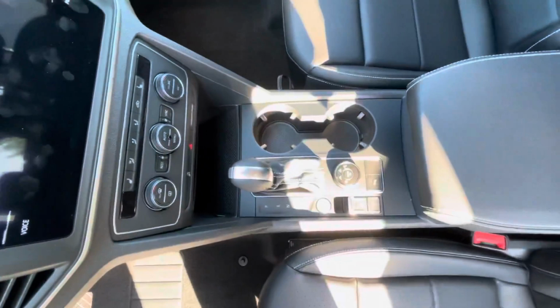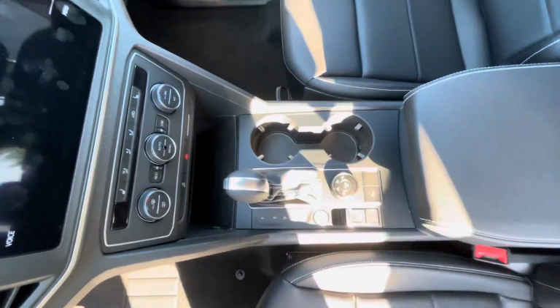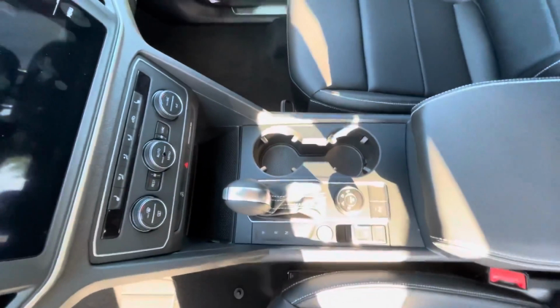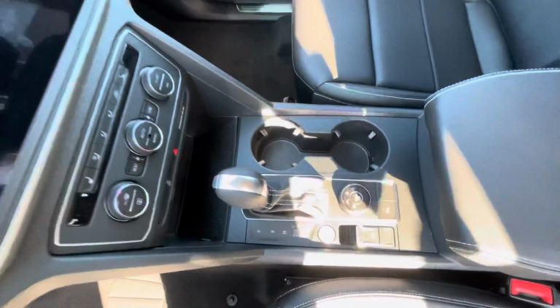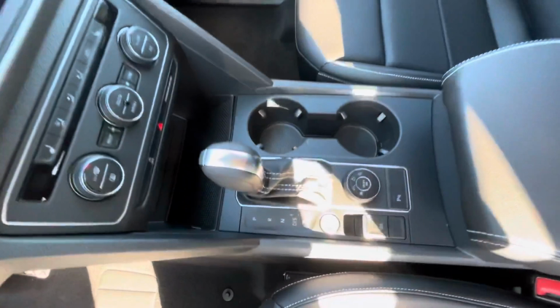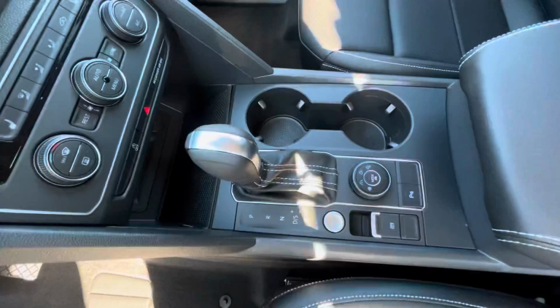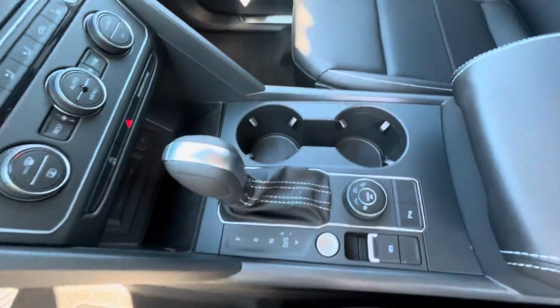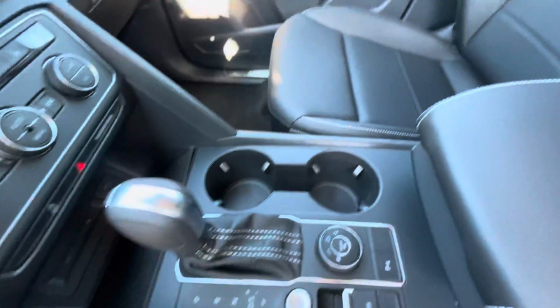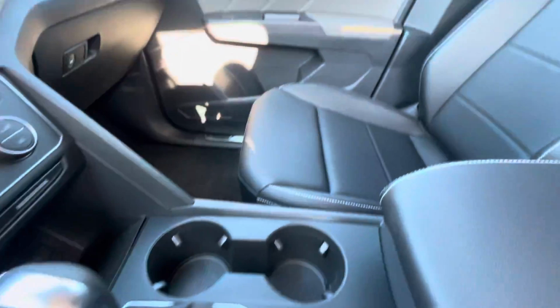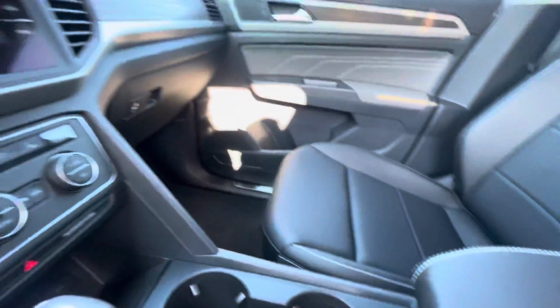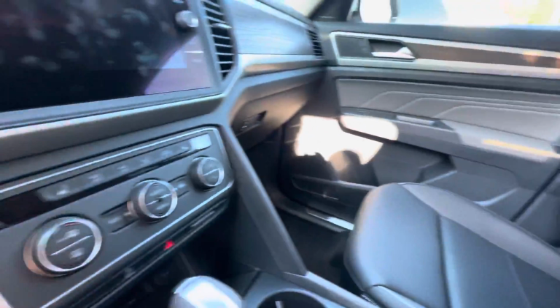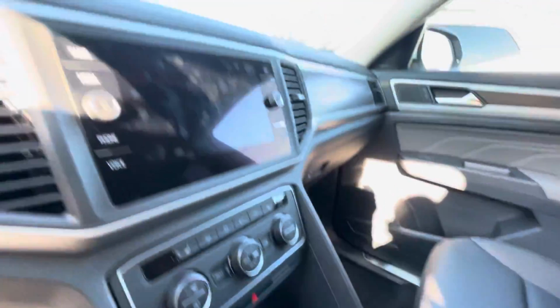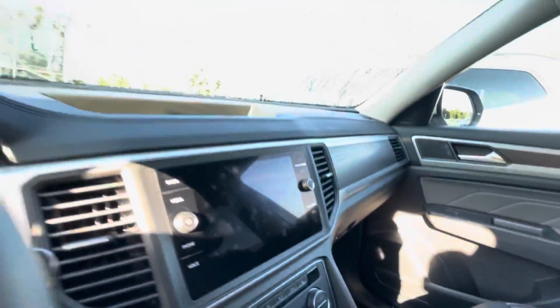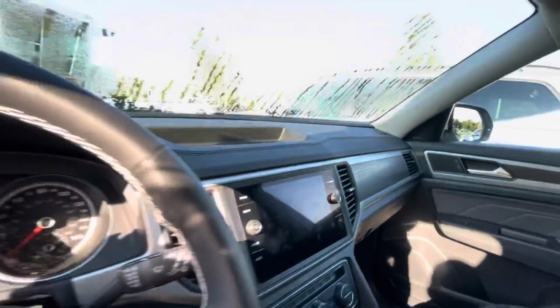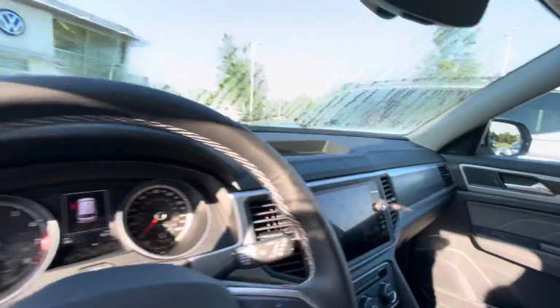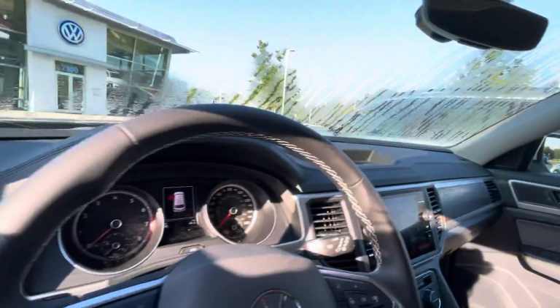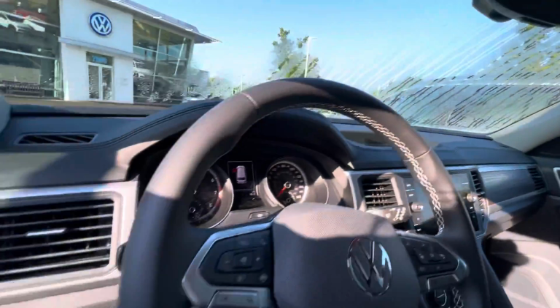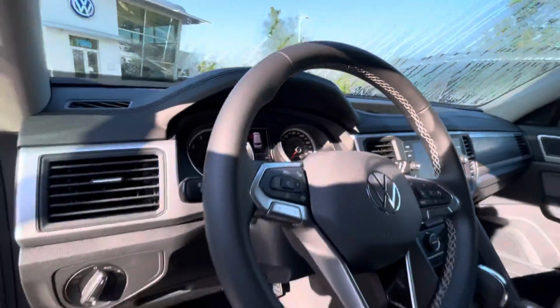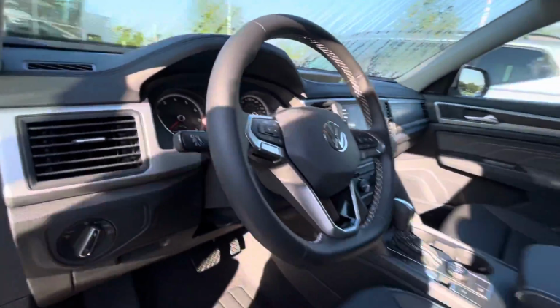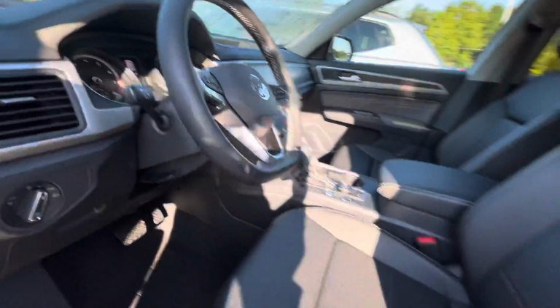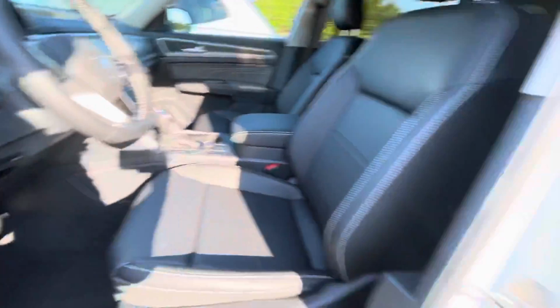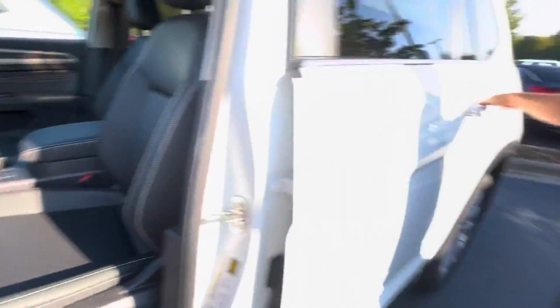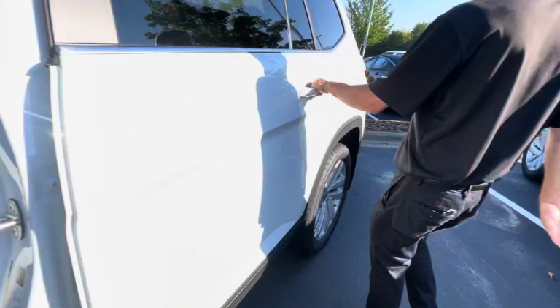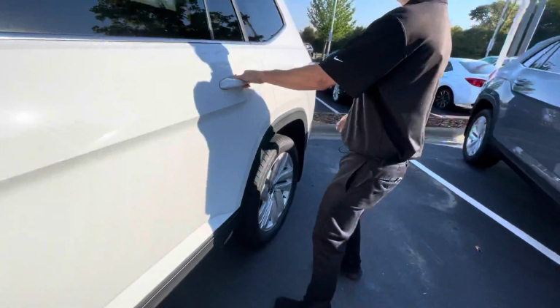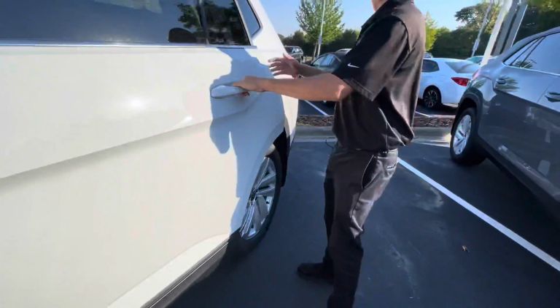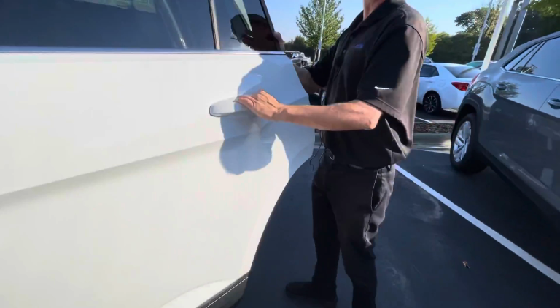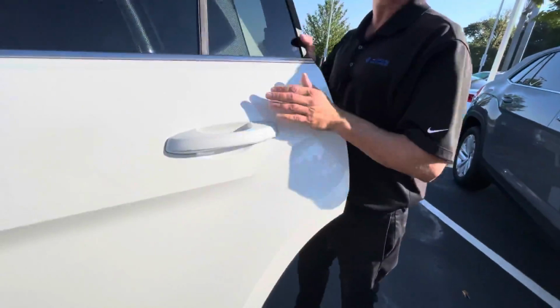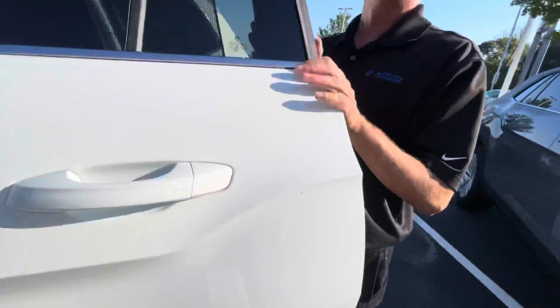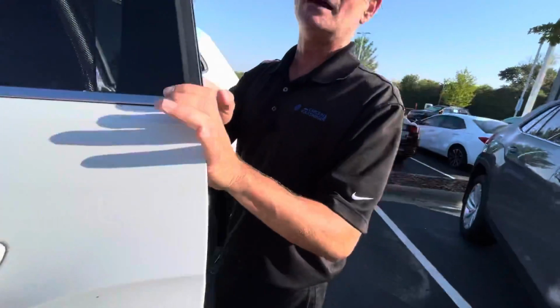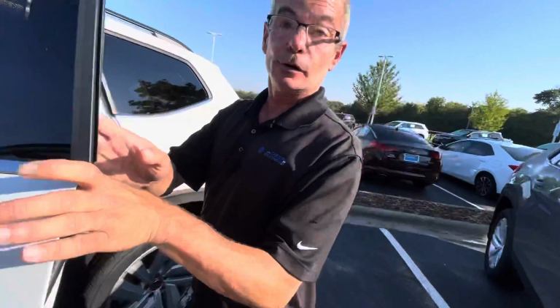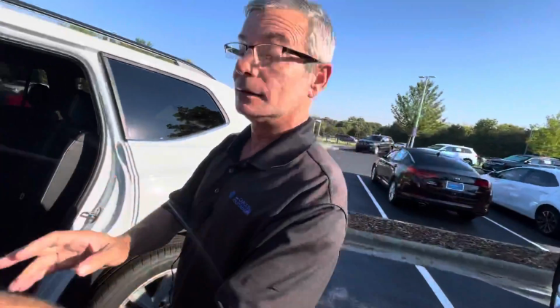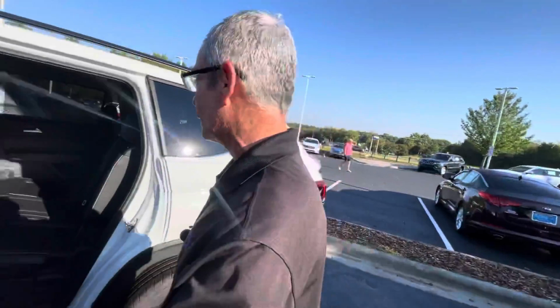This one in particular even has the third-year maintenance already included. You still have your four-year, 50,000-mile warranty bumper-to-bumper — the best warranty in the market.